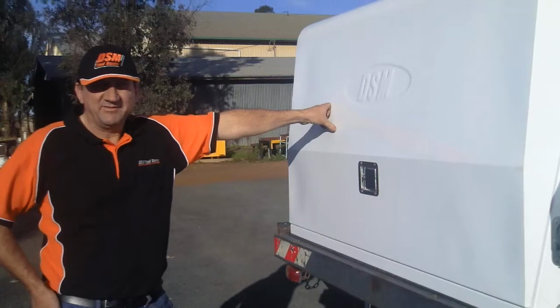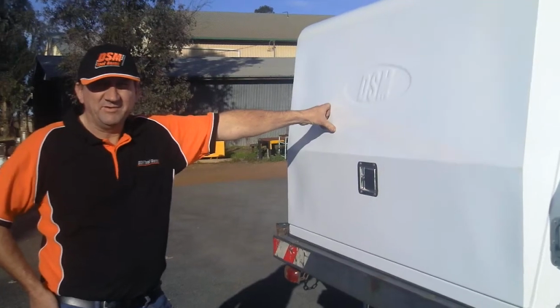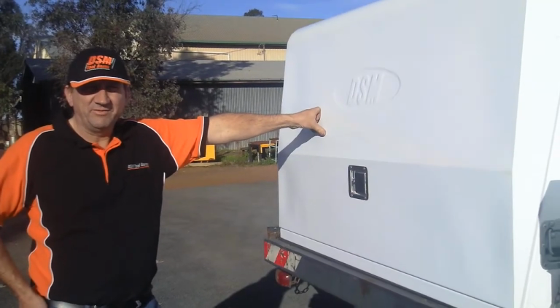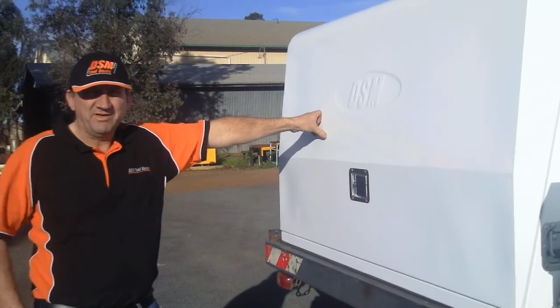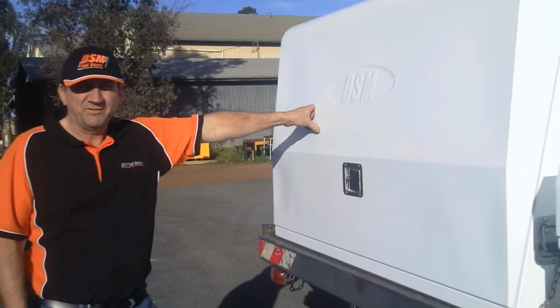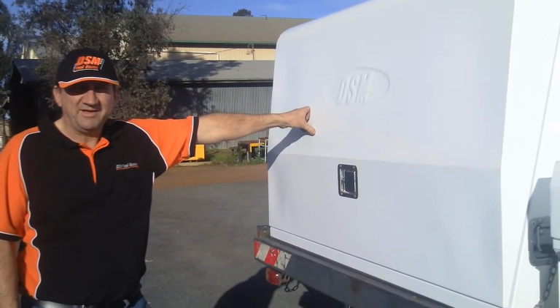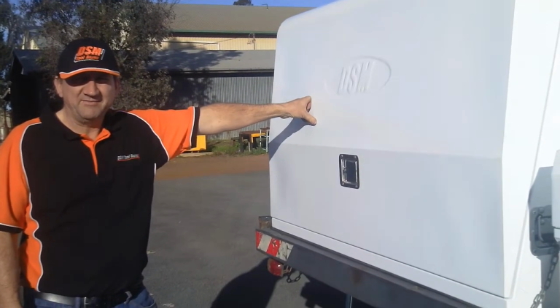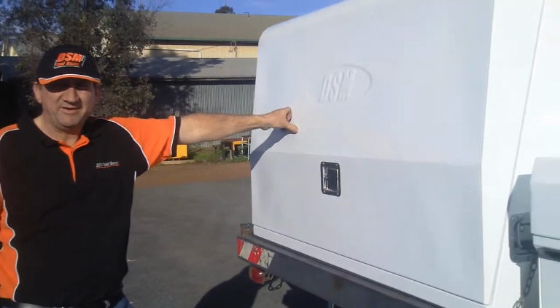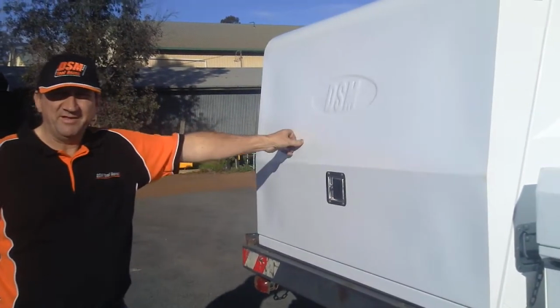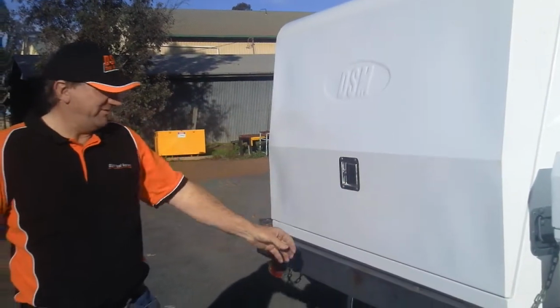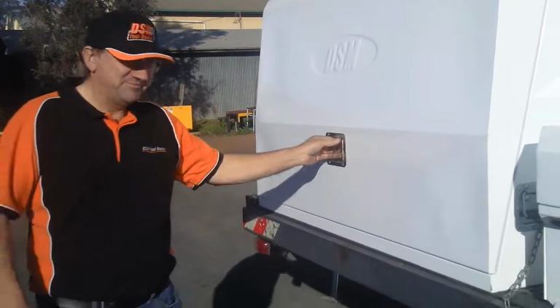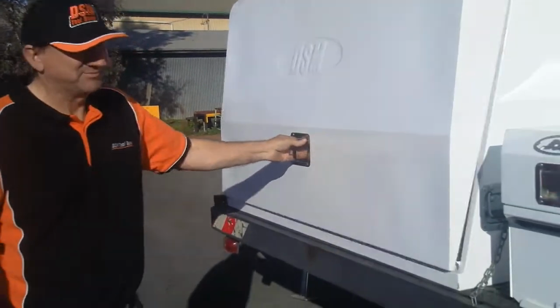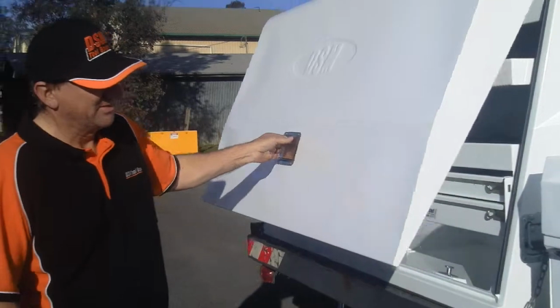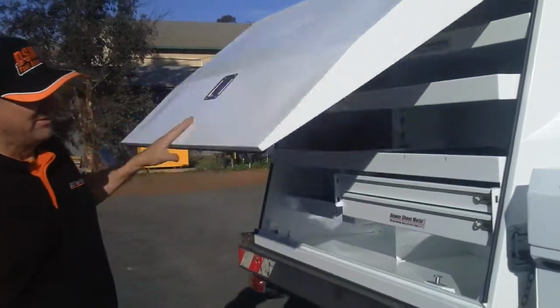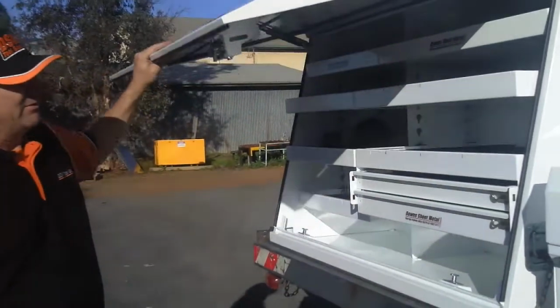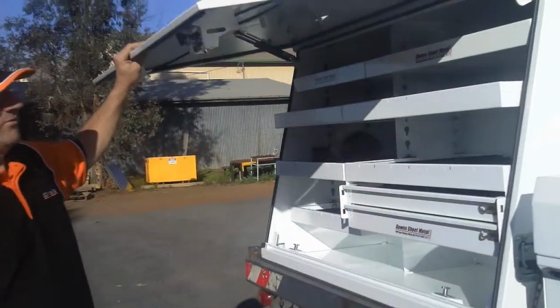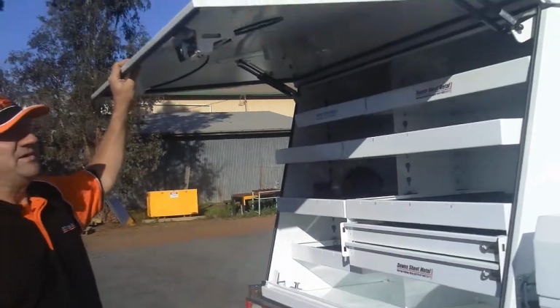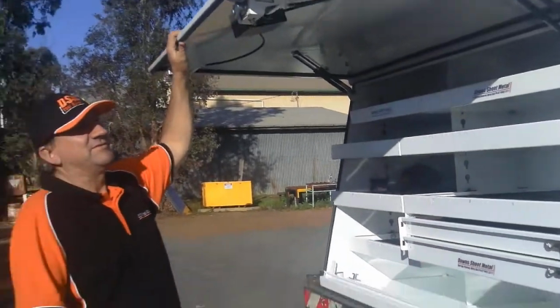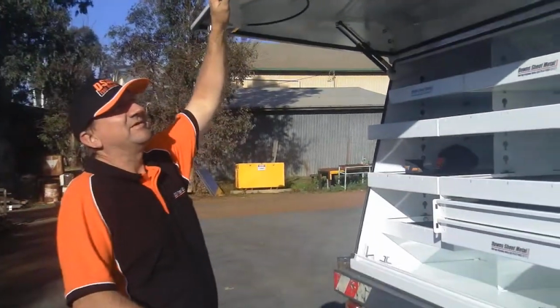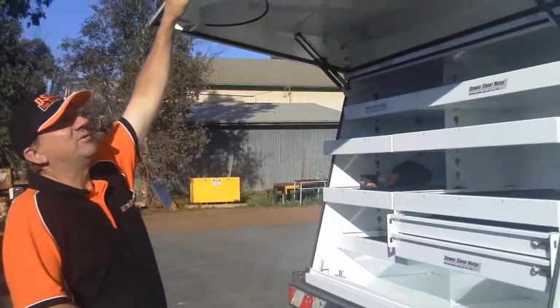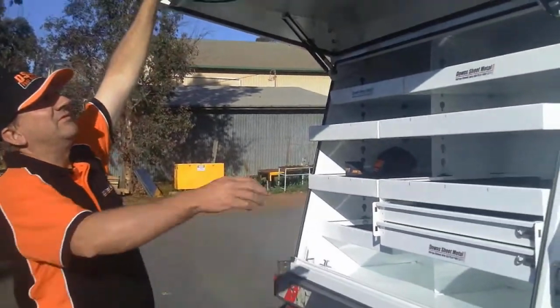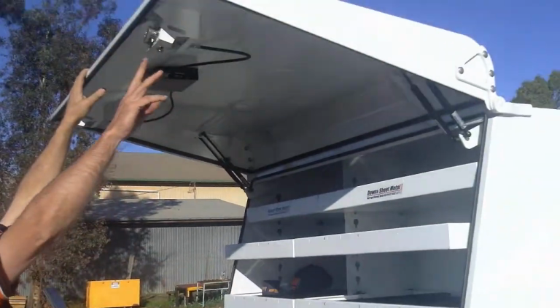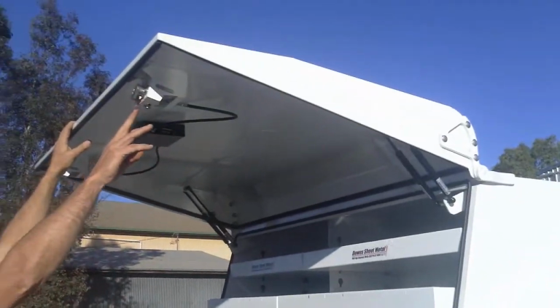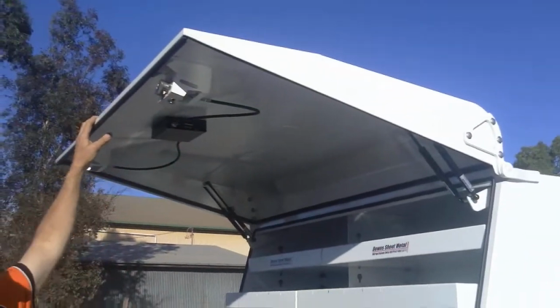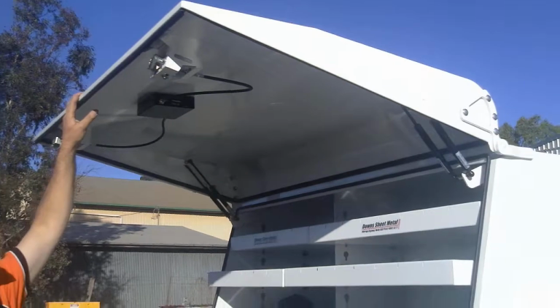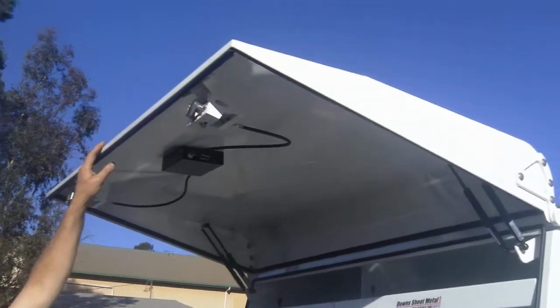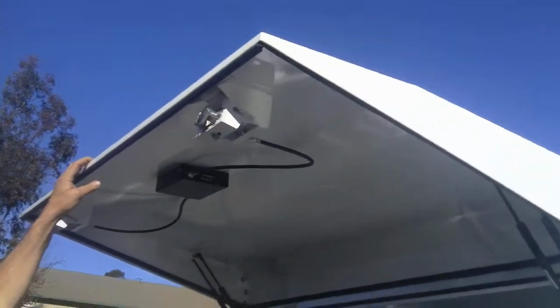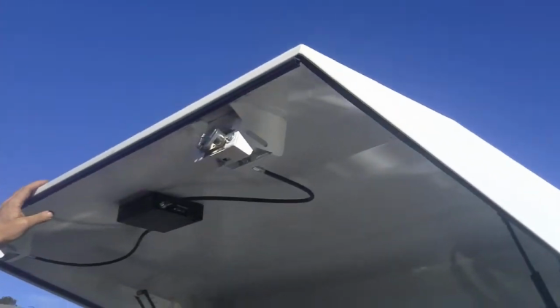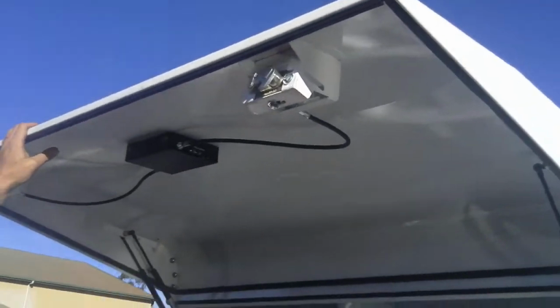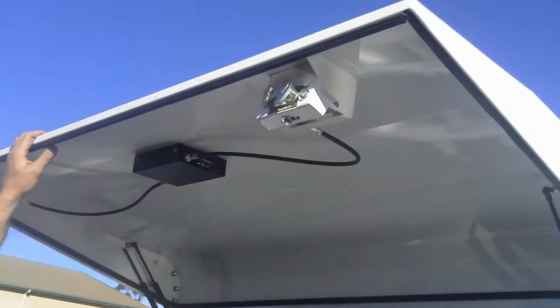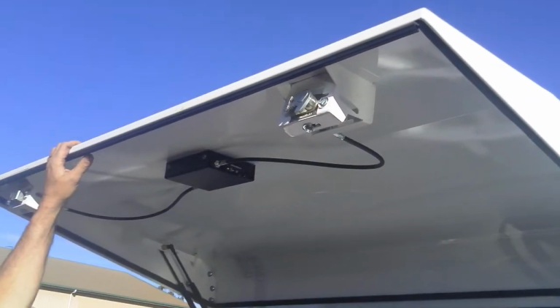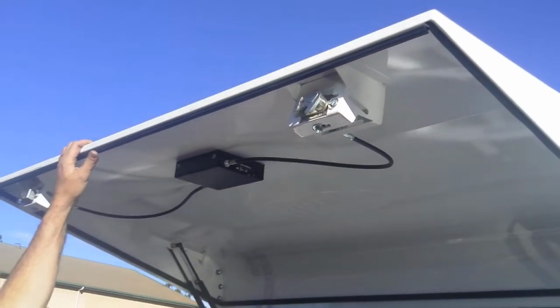DSM UCL — things I forgot to say in the other video. One of the features of the DSM toolbox is the anti-burst locking system that we have on the lid. This is an automotive grade locking system.